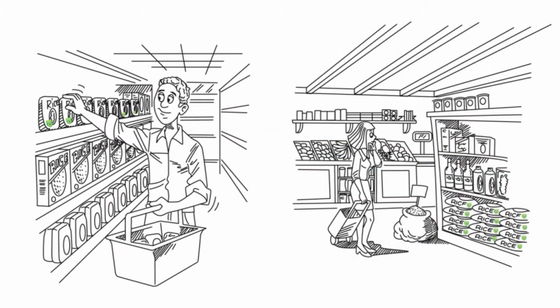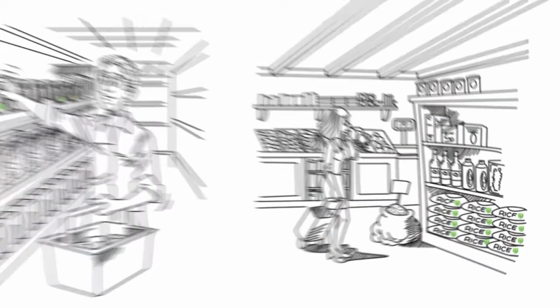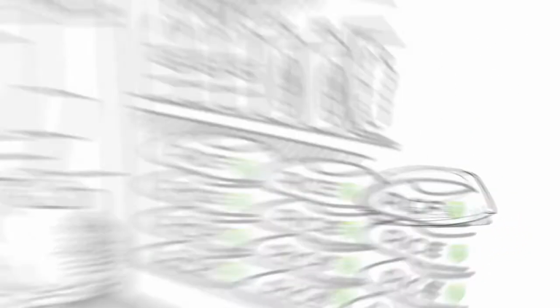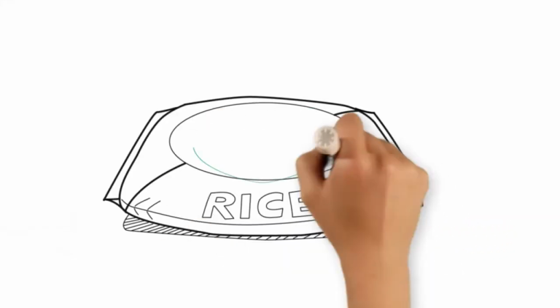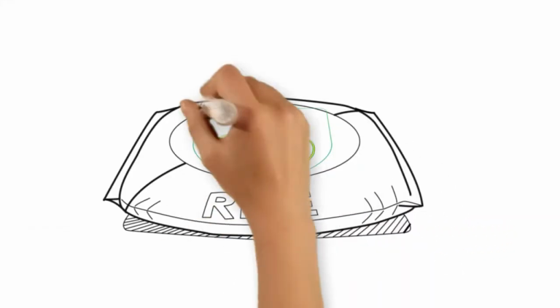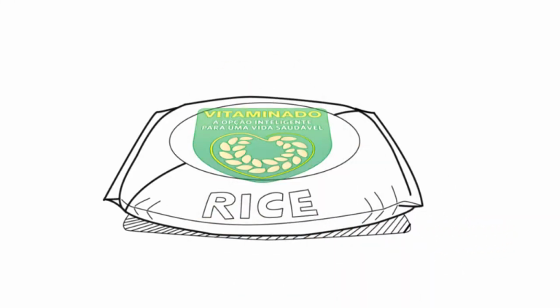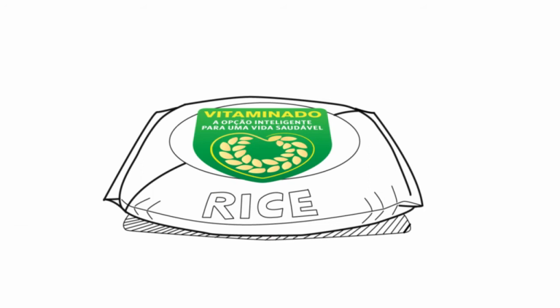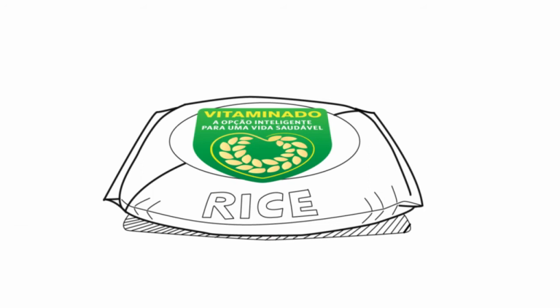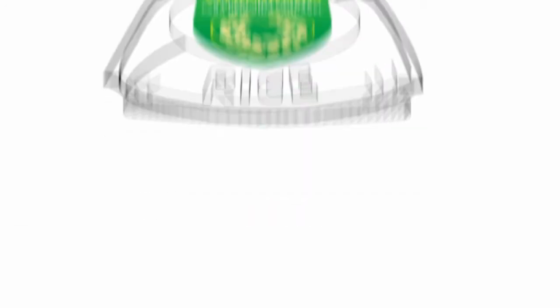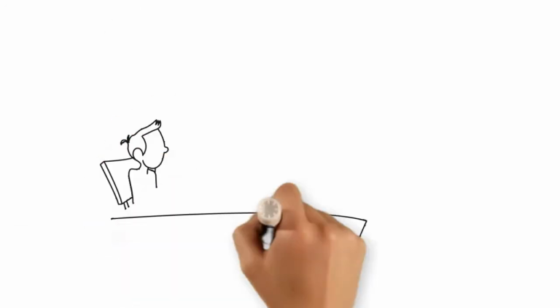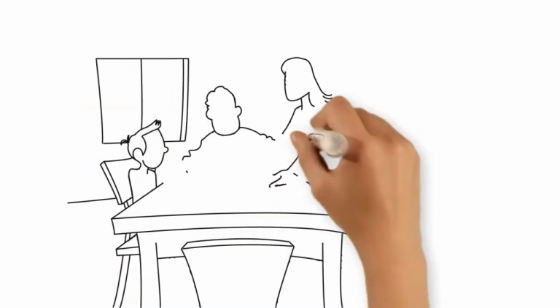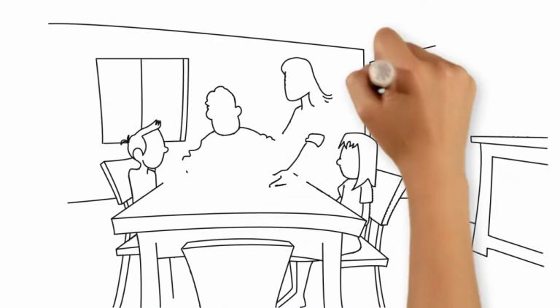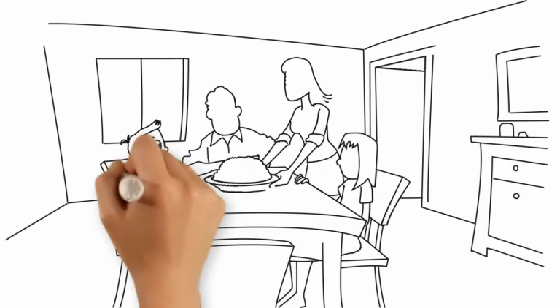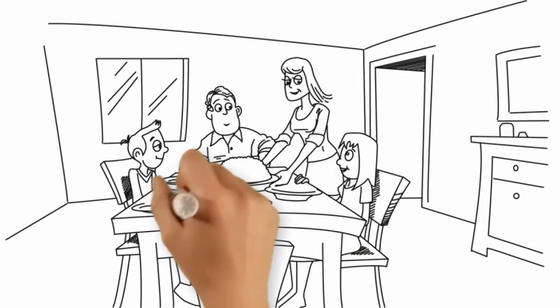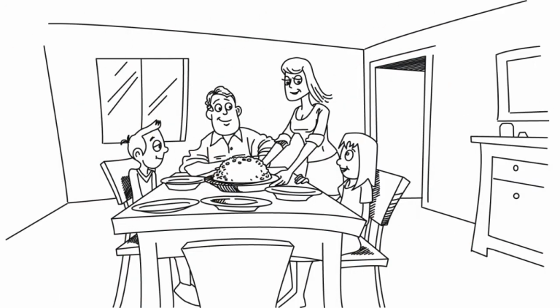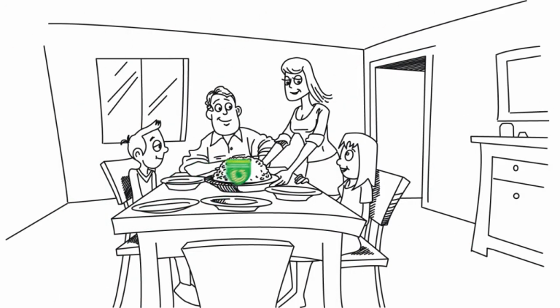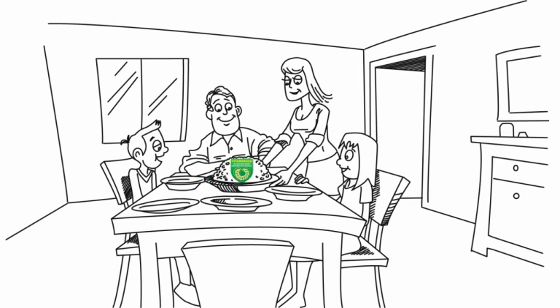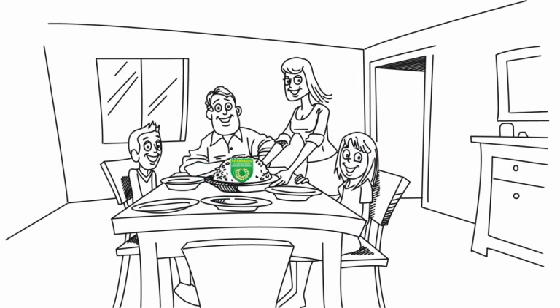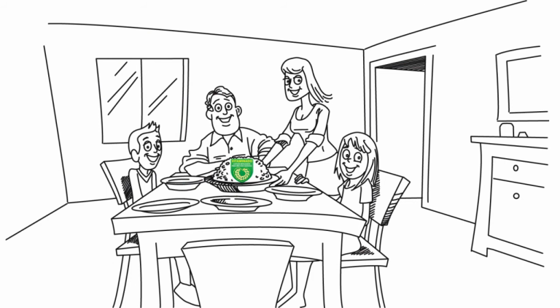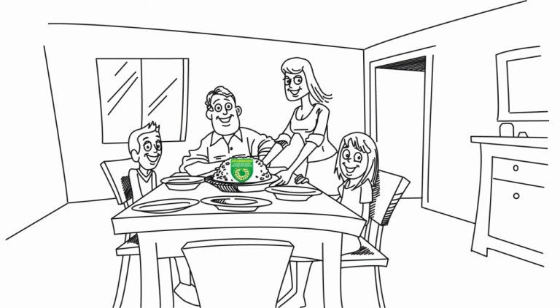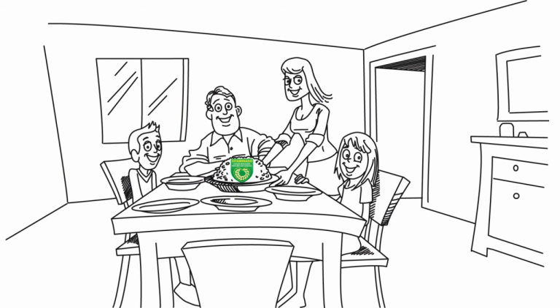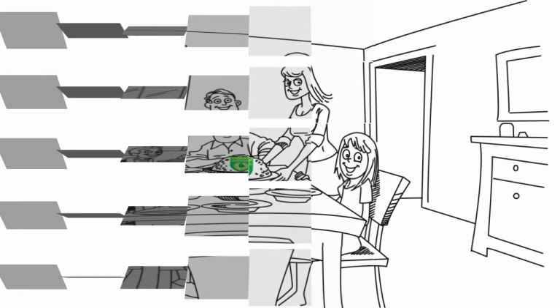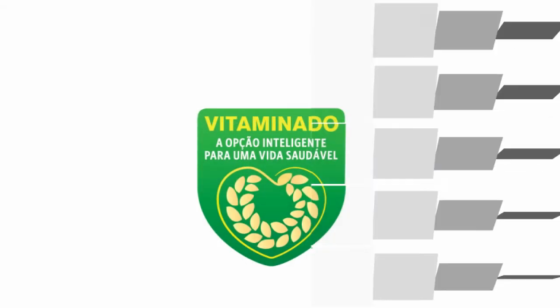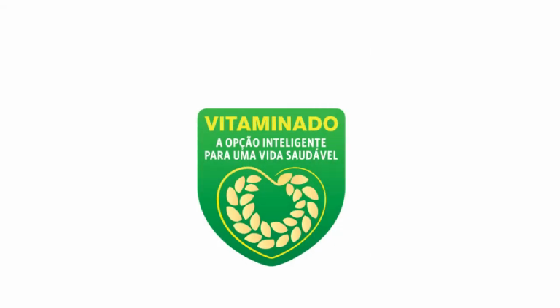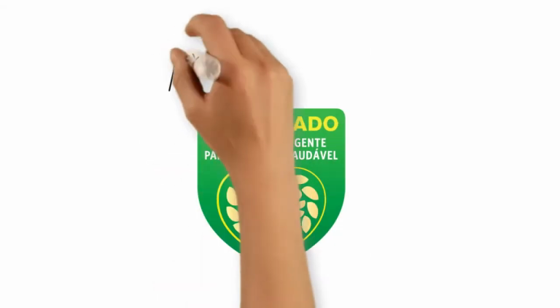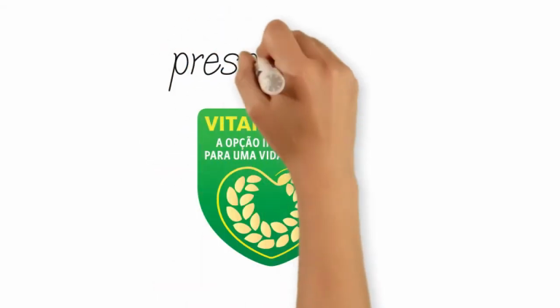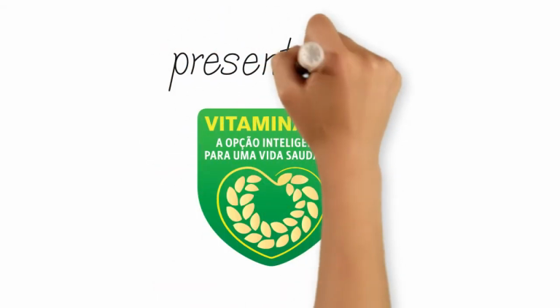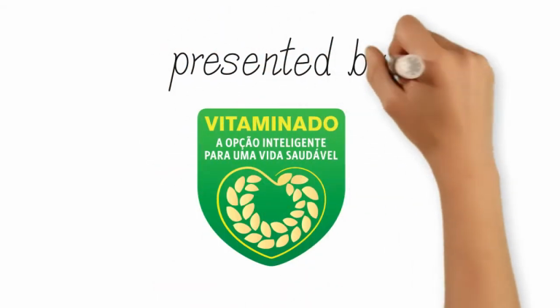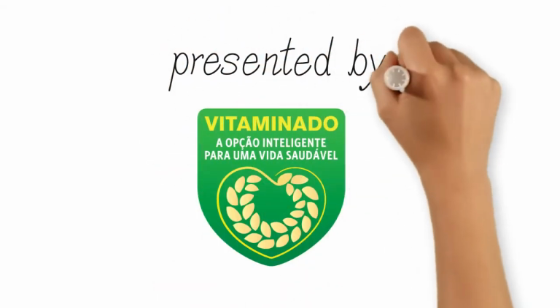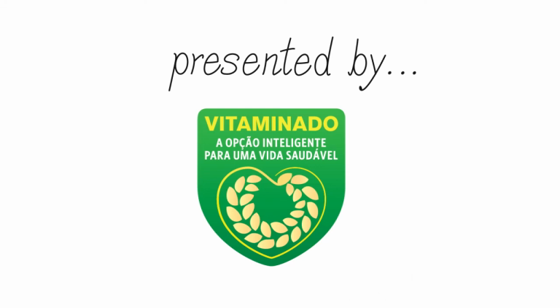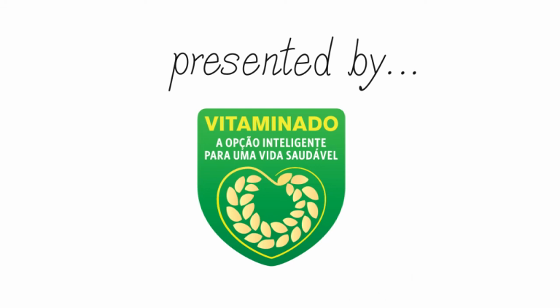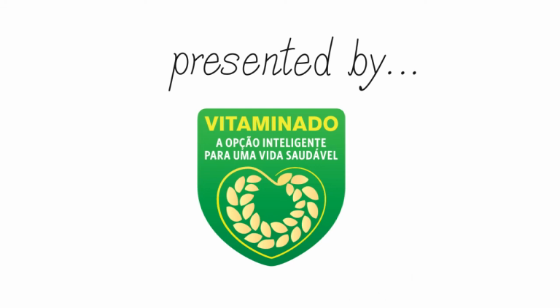And you can buy it the same way, in your supermarket or local grocery store. So when we choose our favorite brand, we can fill our family's nutritional gaps while enjoying the rice we already know and love. Vitamin rice is fortified using natural ingredients — it's good for you and your family.